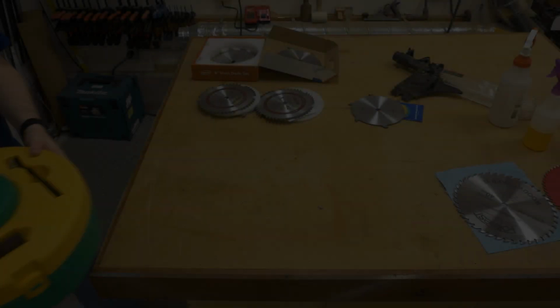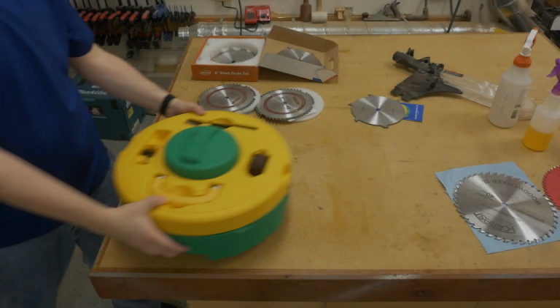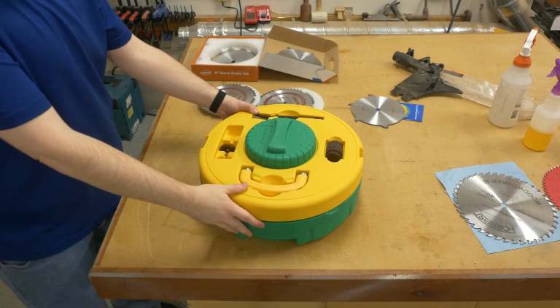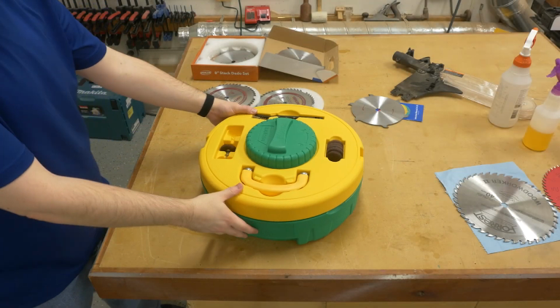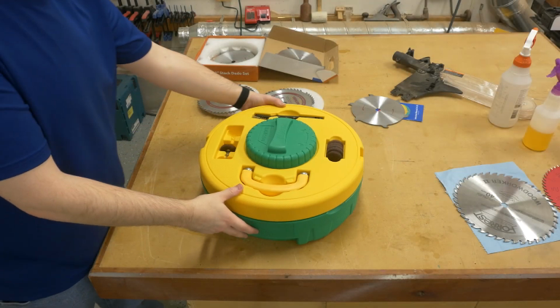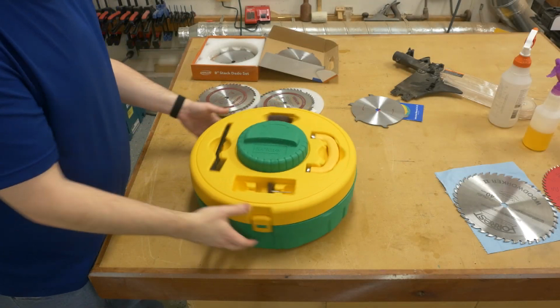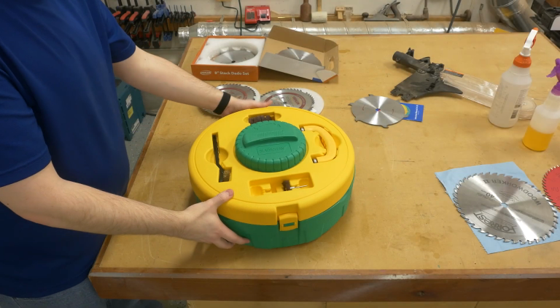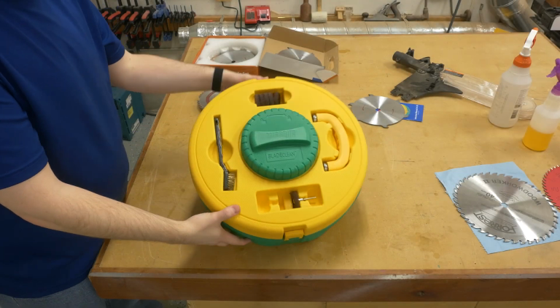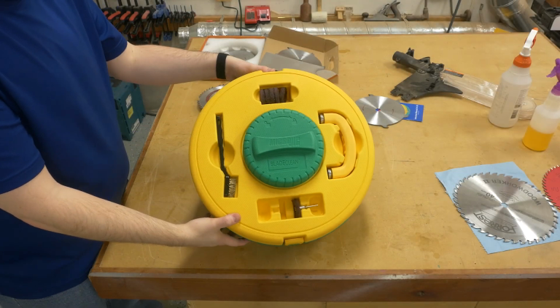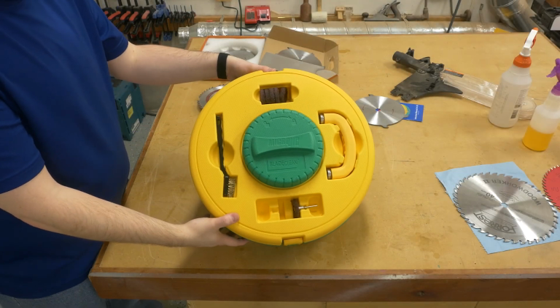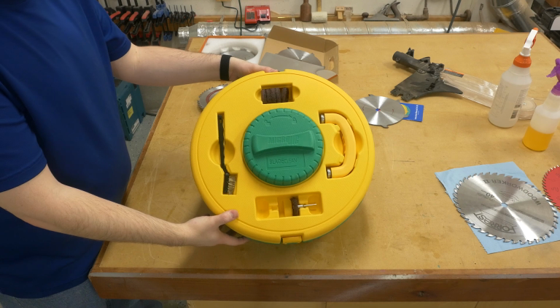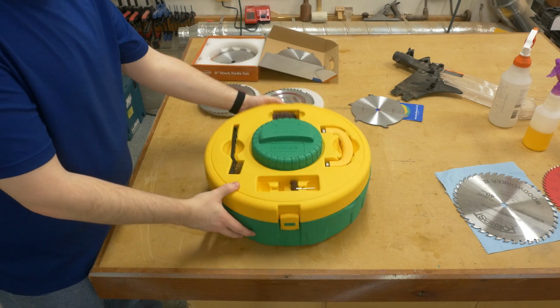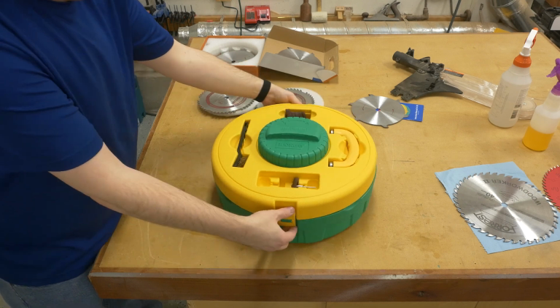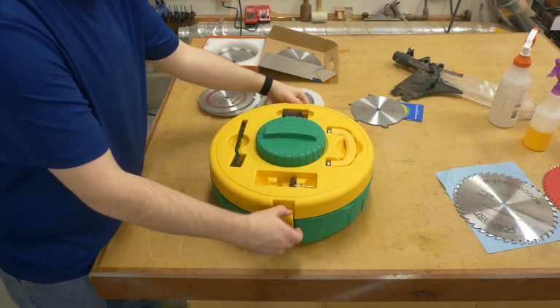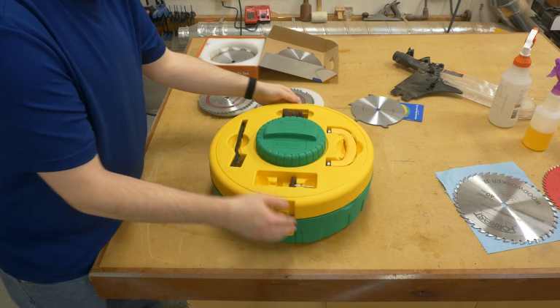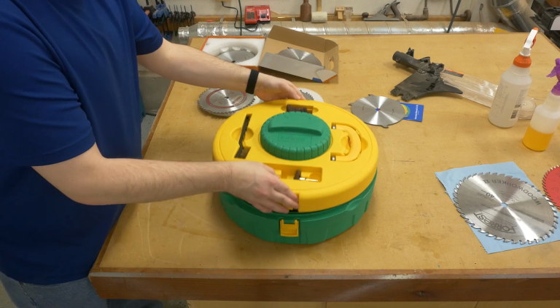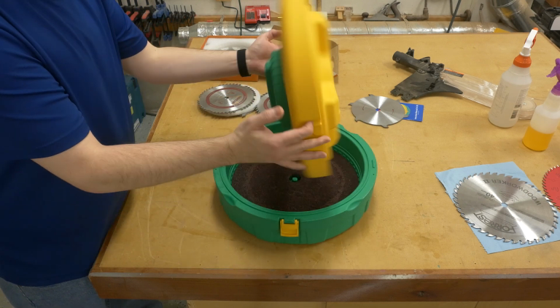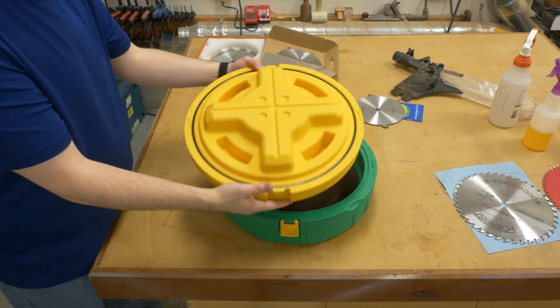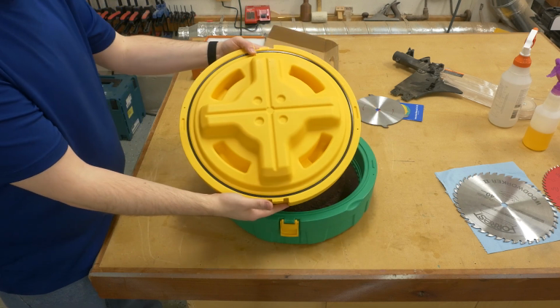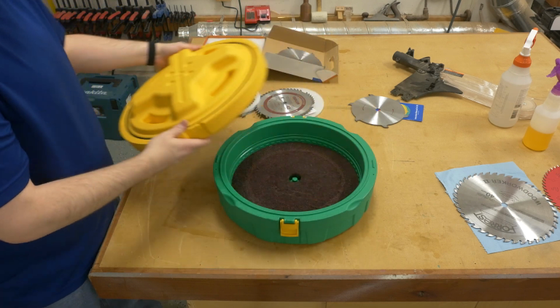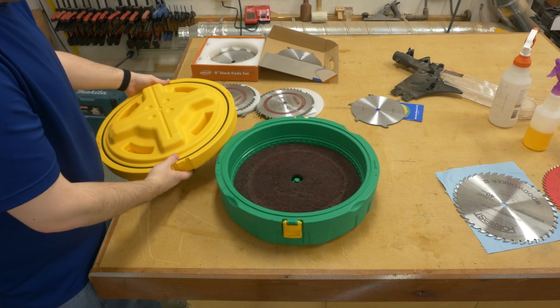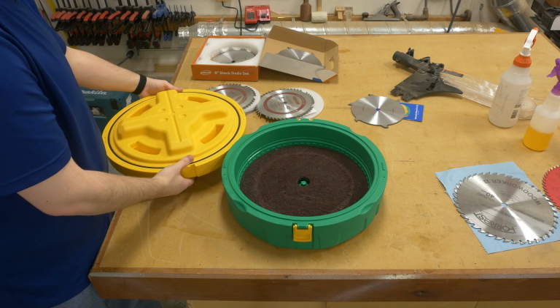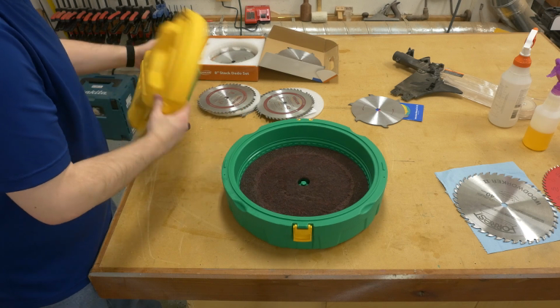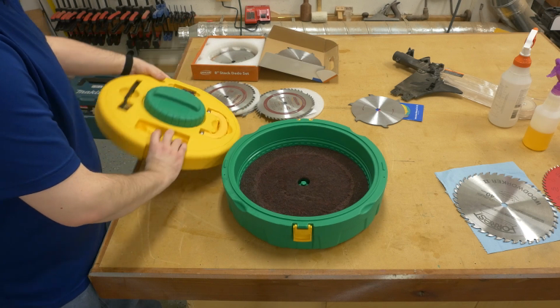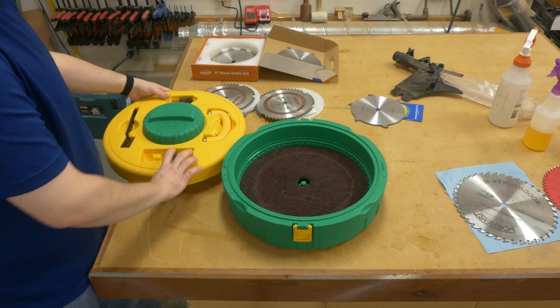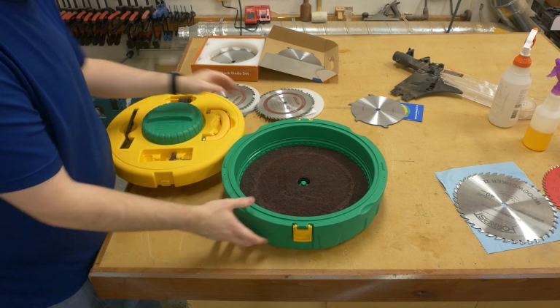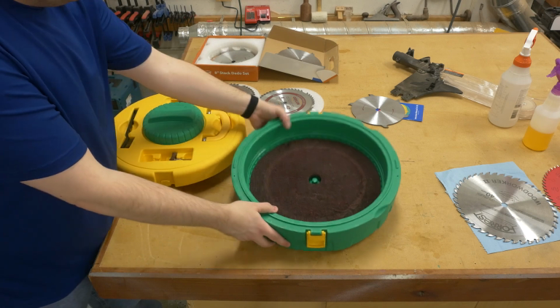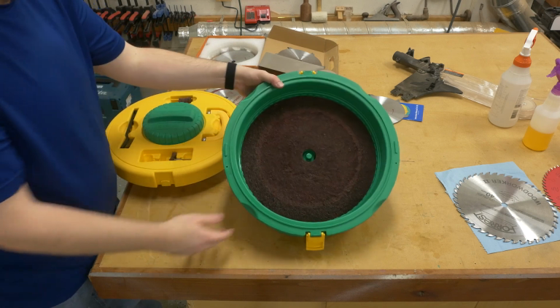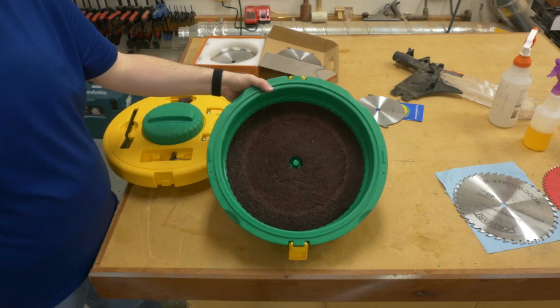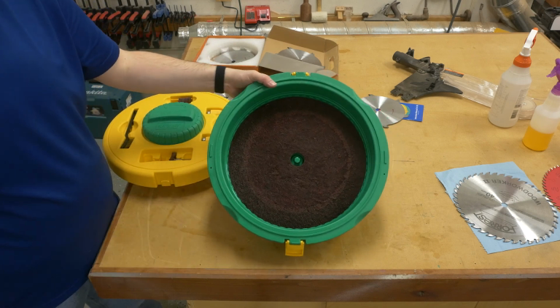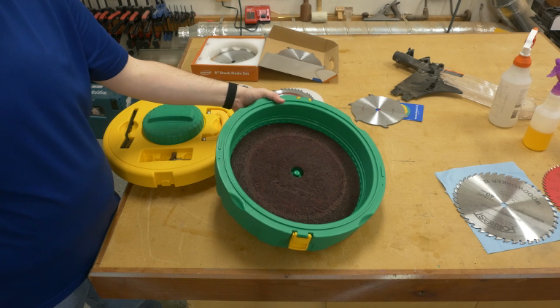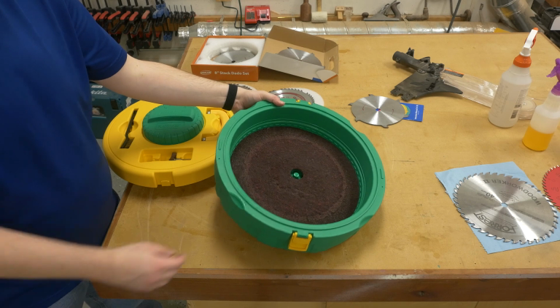Hey folks, I wanted to give you my first impressions of the Microjig blade clean system and show you a quick demo of how I used it, which is probably a little bit different from how you may have seen Microjig use it. I wanted to mention that this is not a sponsored video — I purchased this with my own money.